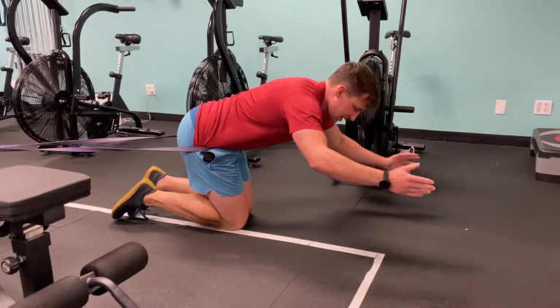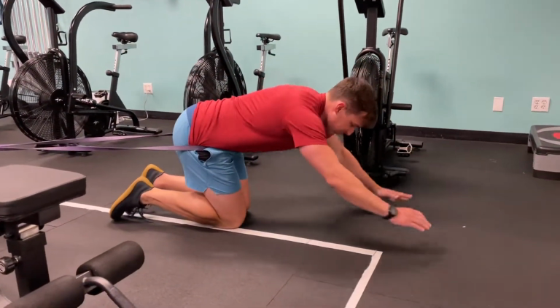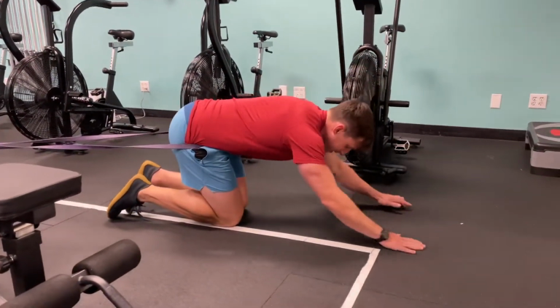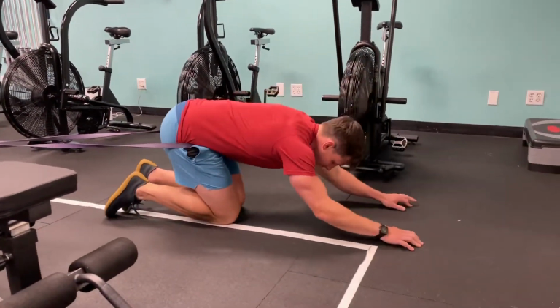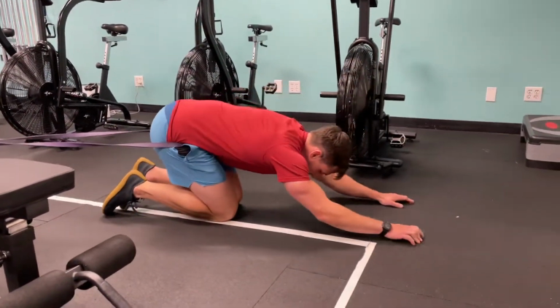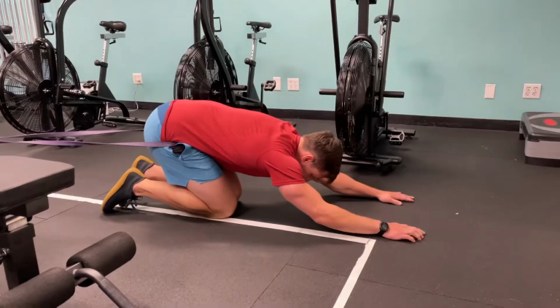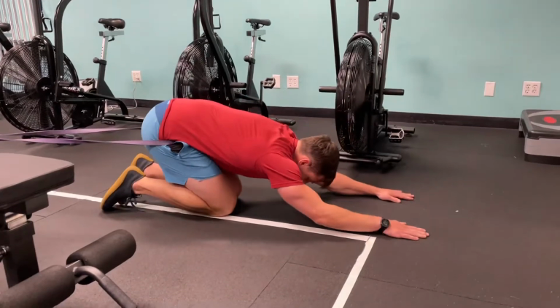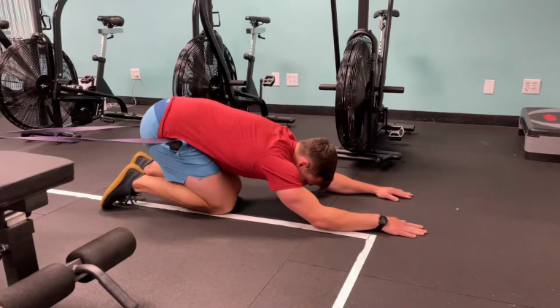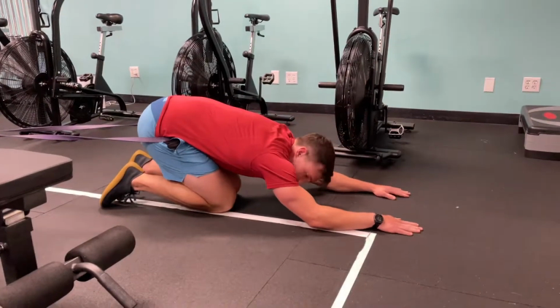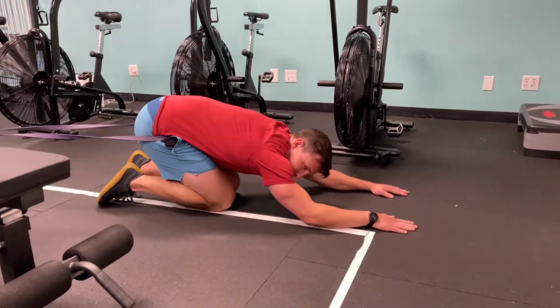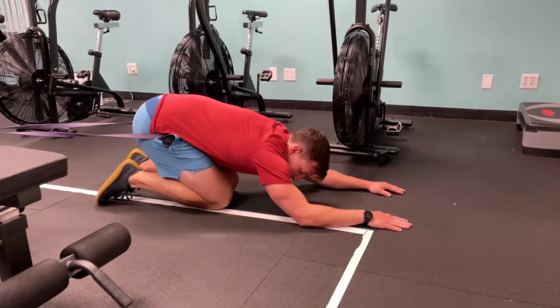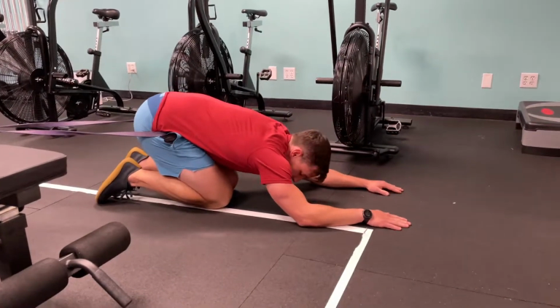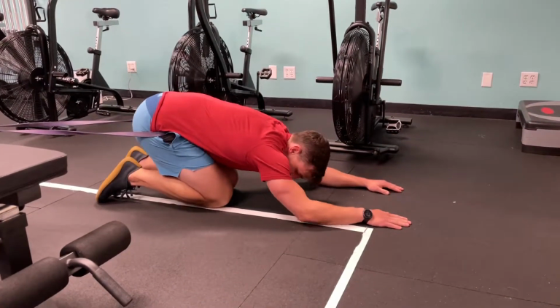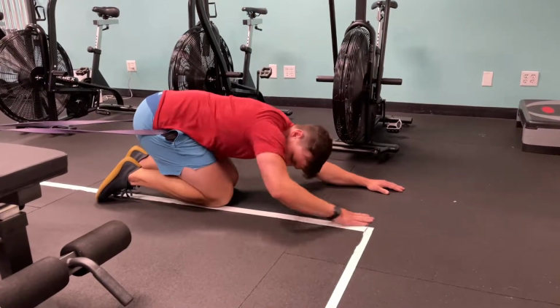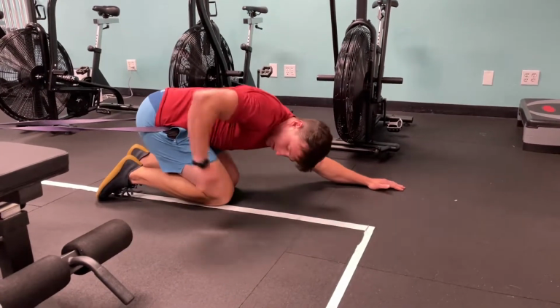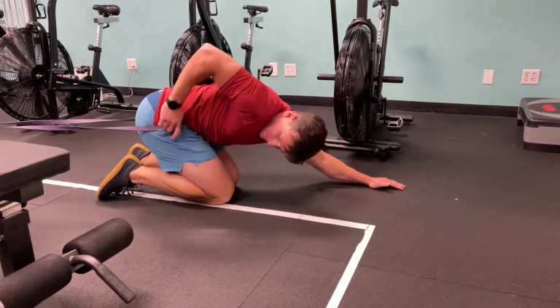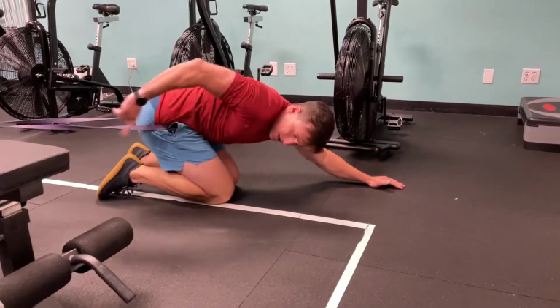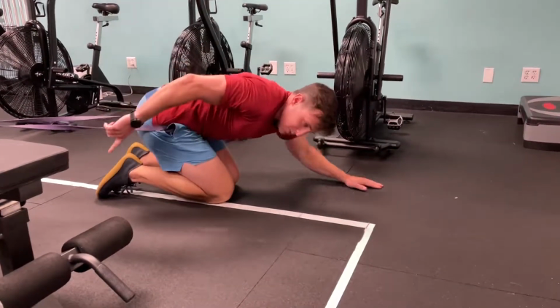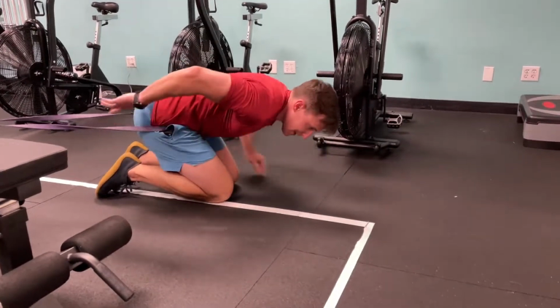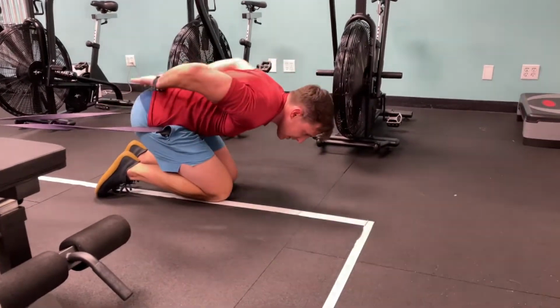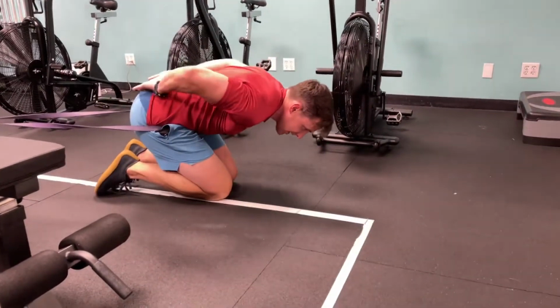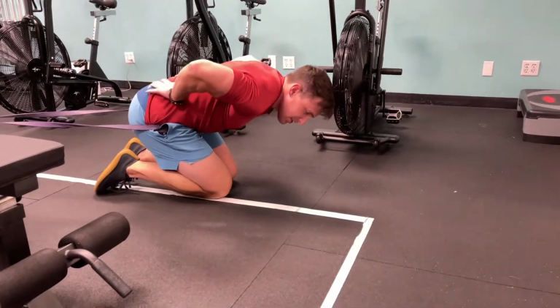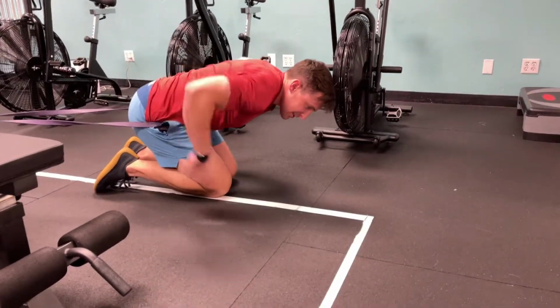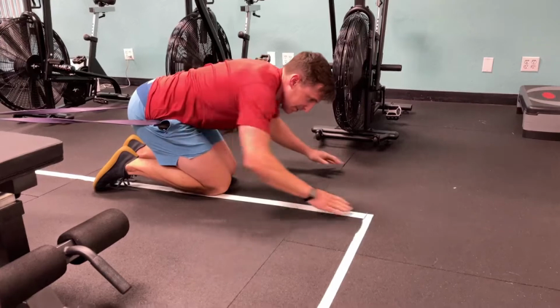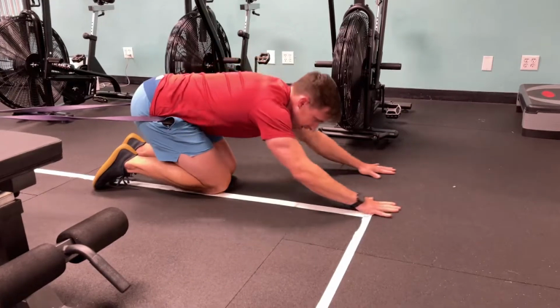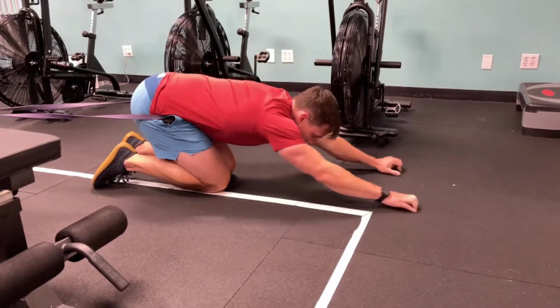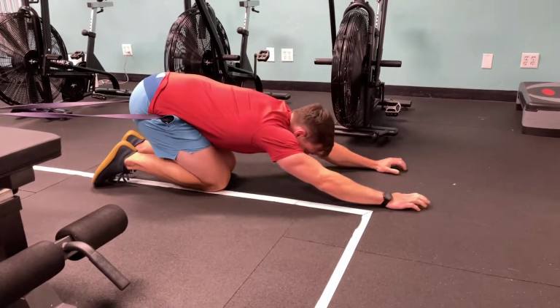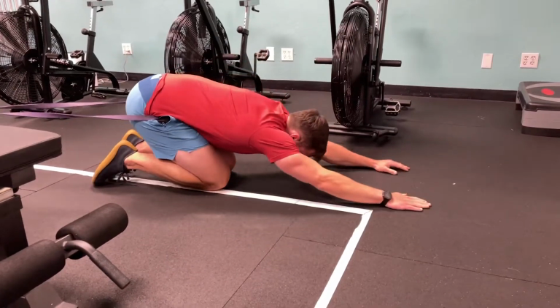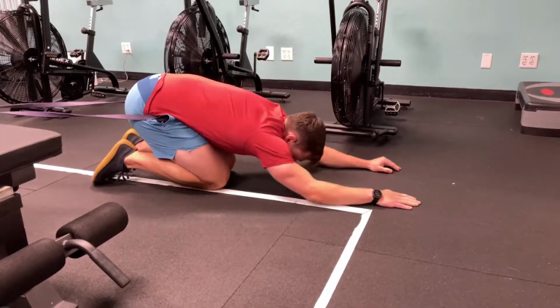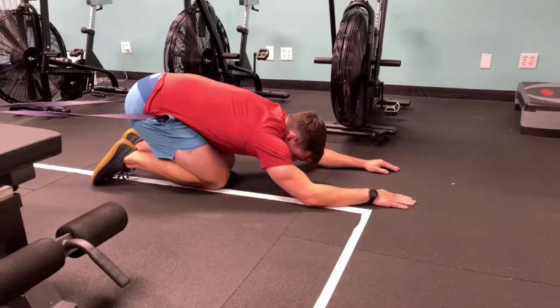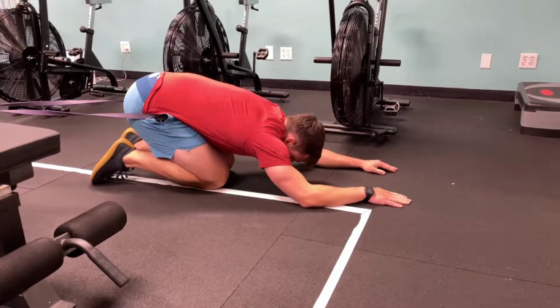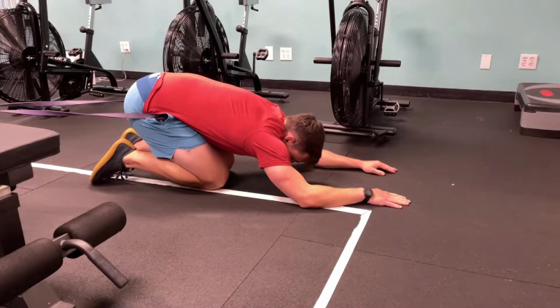Number one is I'm just going to come into like a child's pose position. So the band is pulling me that way — it just gets a very nice, gentle unloading of the low back.